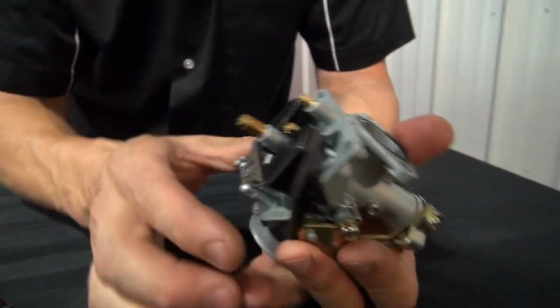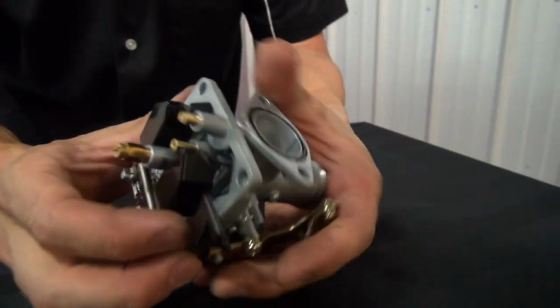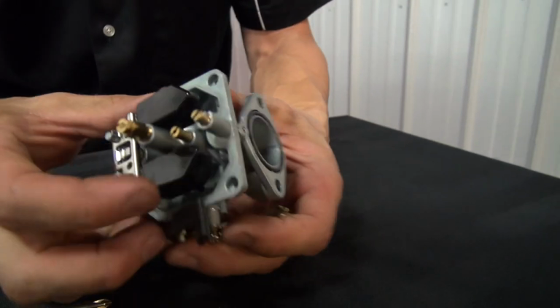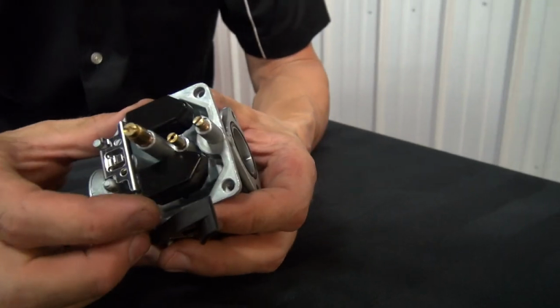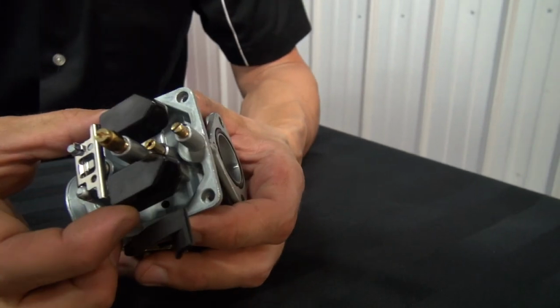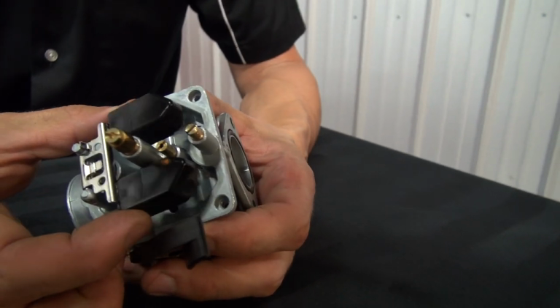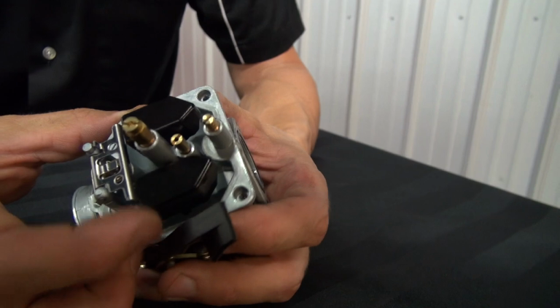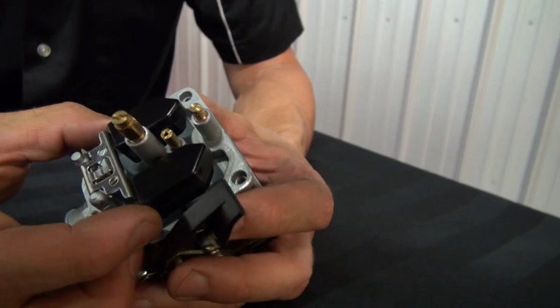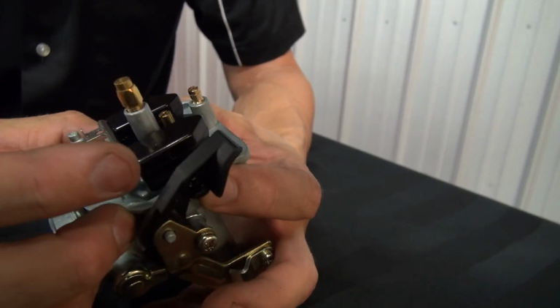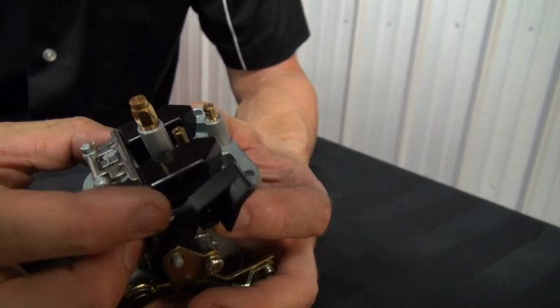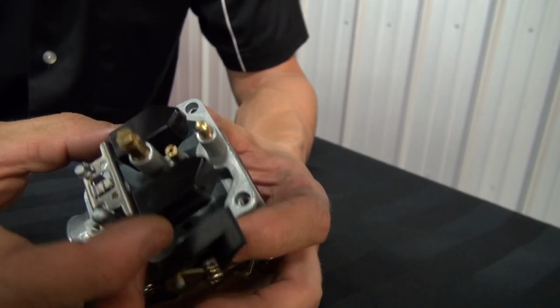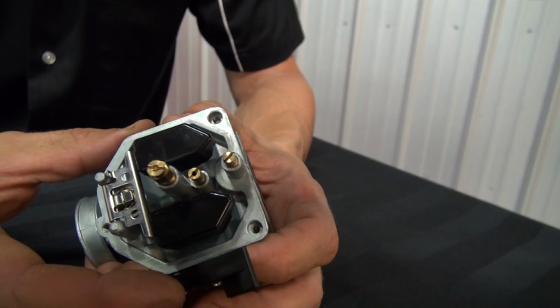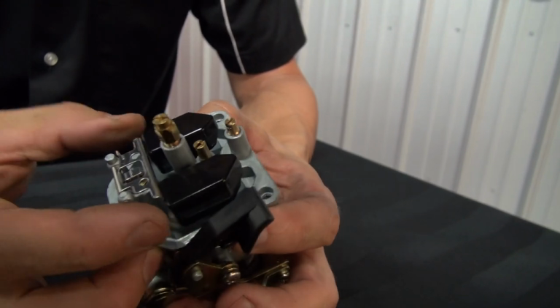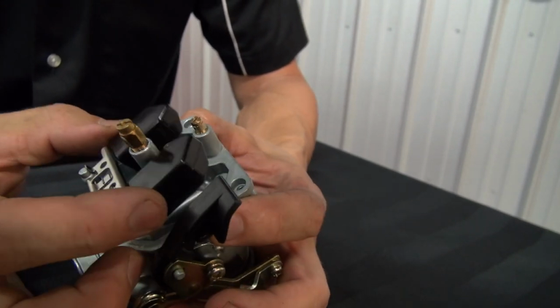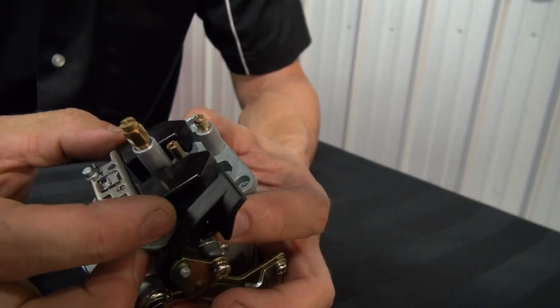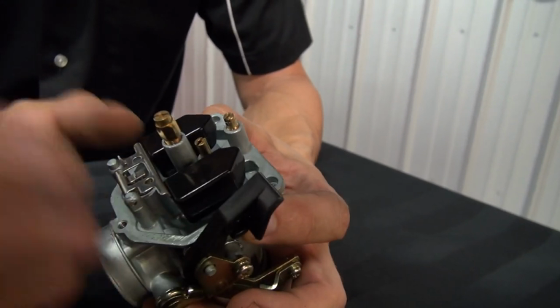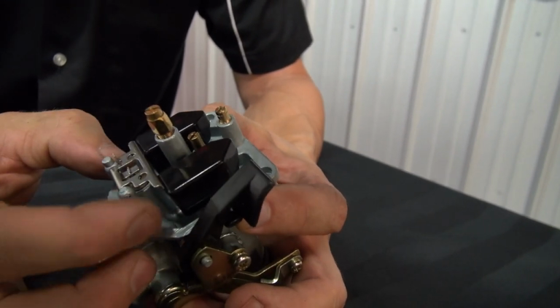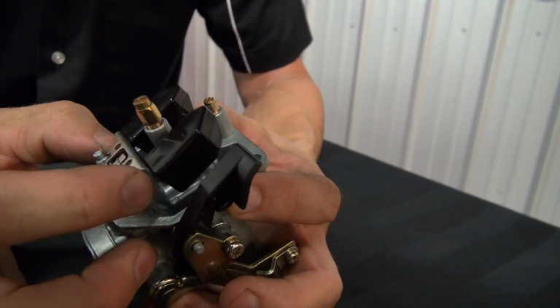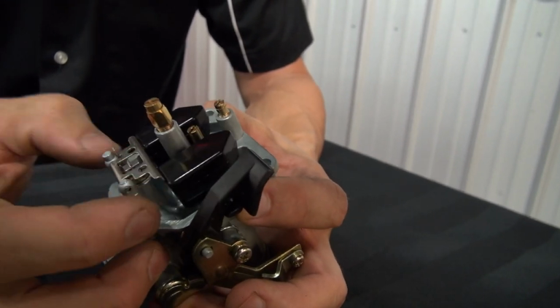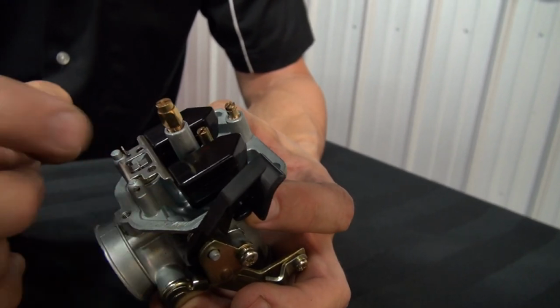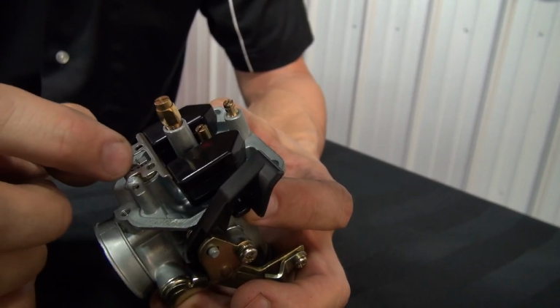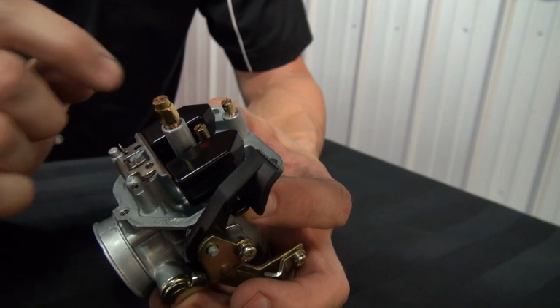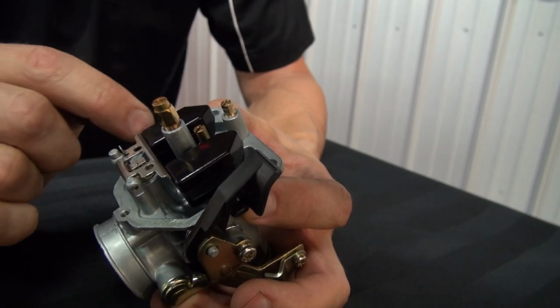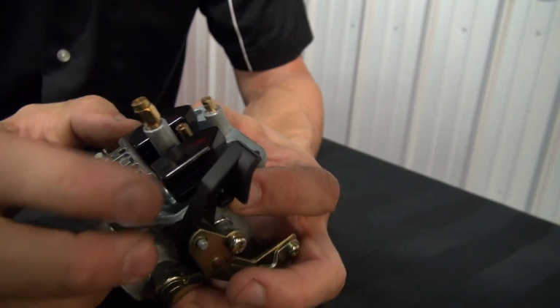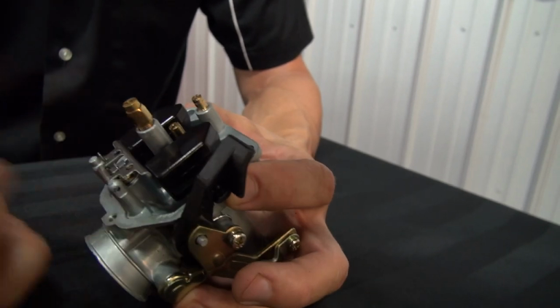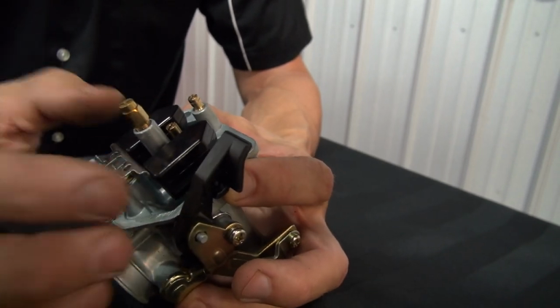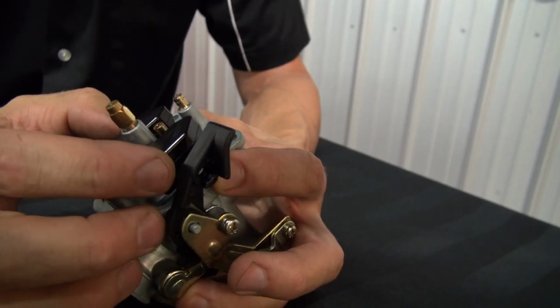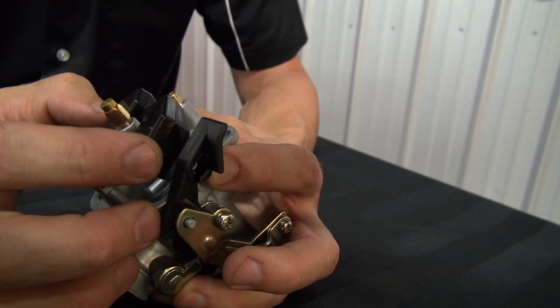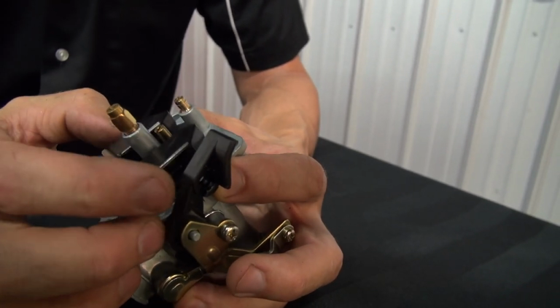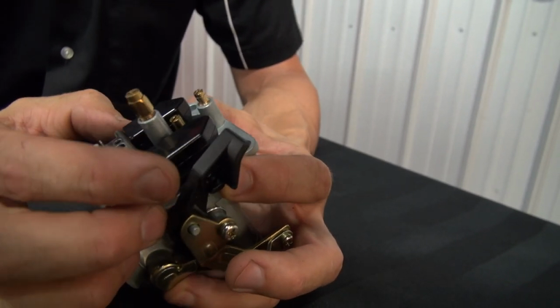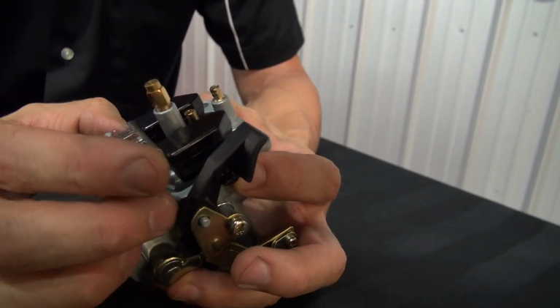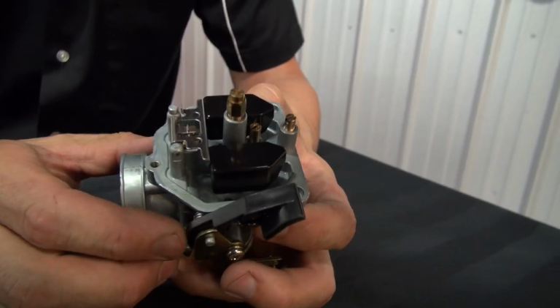You can see that the float's a little different, and the needle and seat's a little different. Some of these parts you can't really swap over — this float won't fit in the original stock carb.